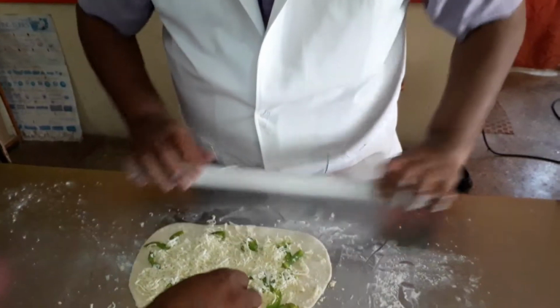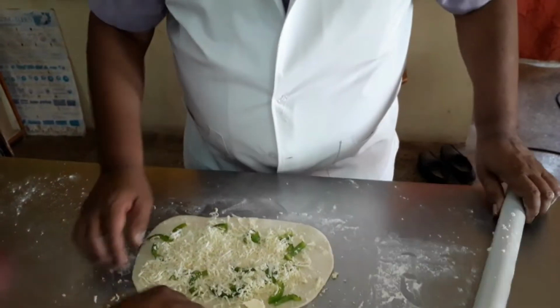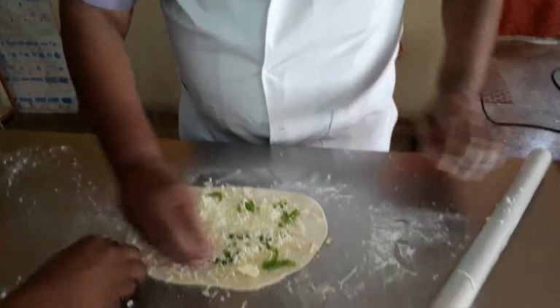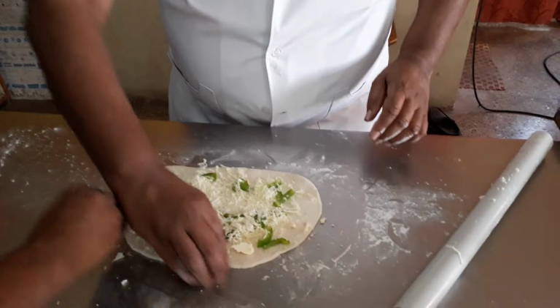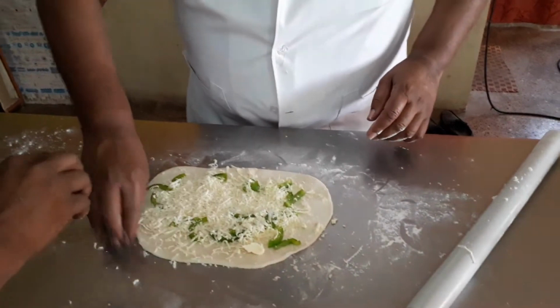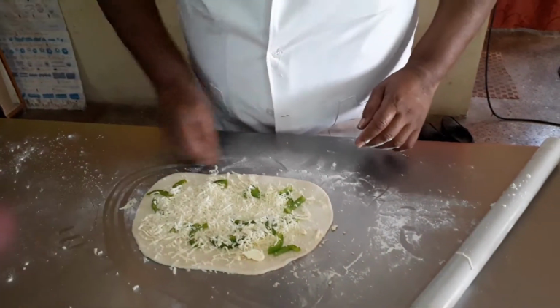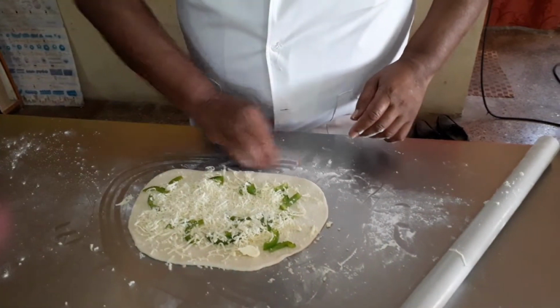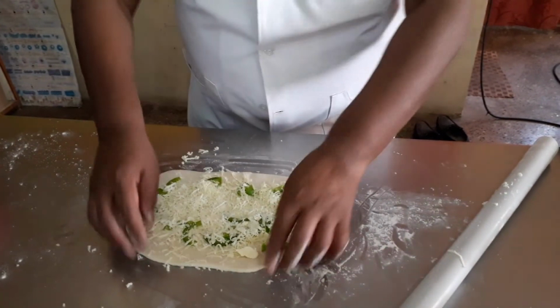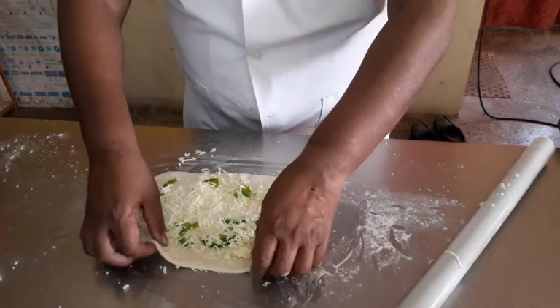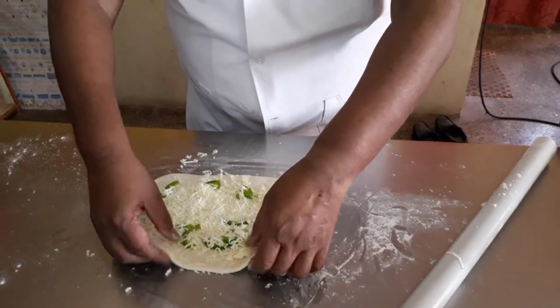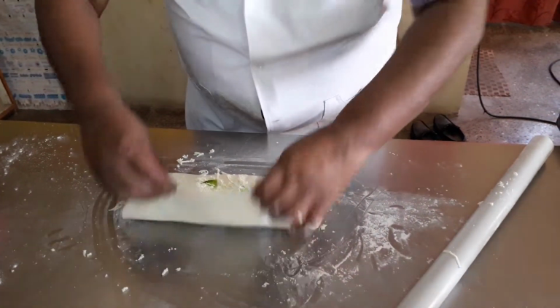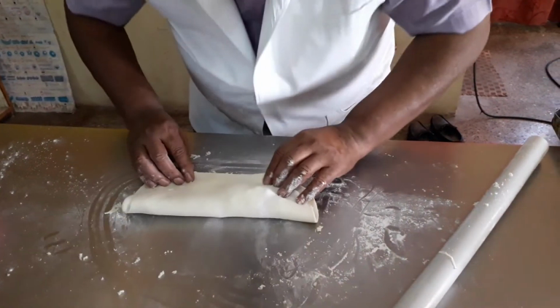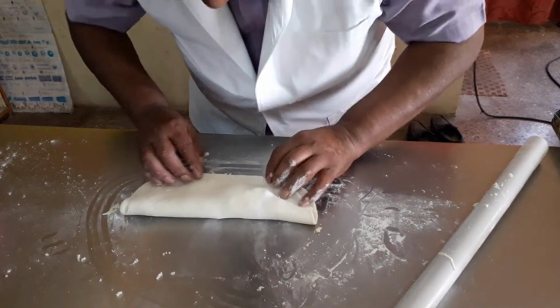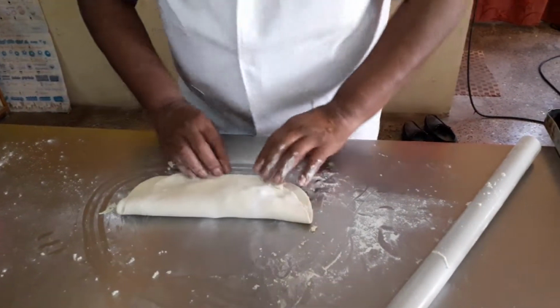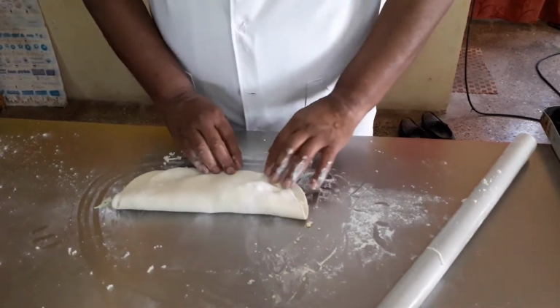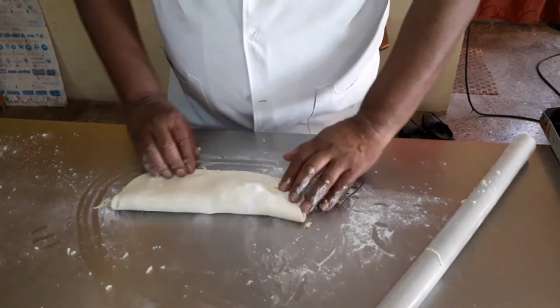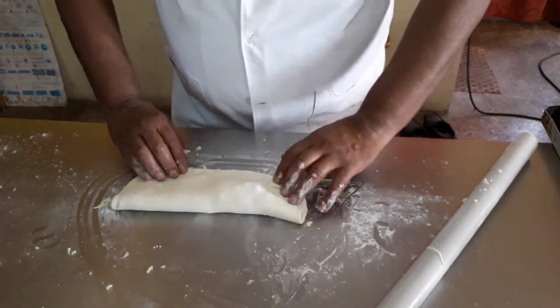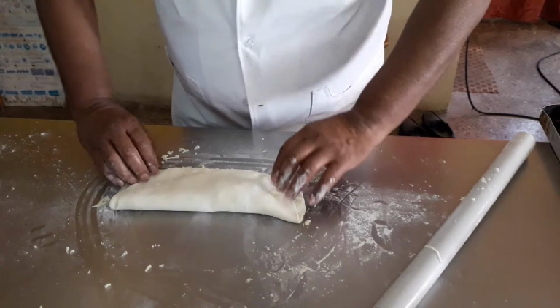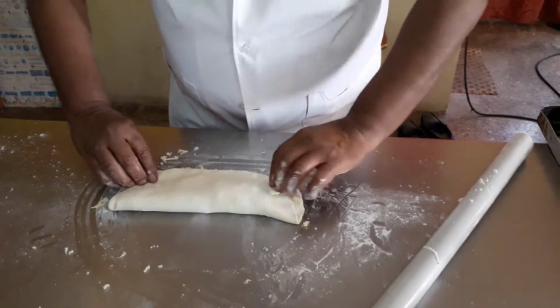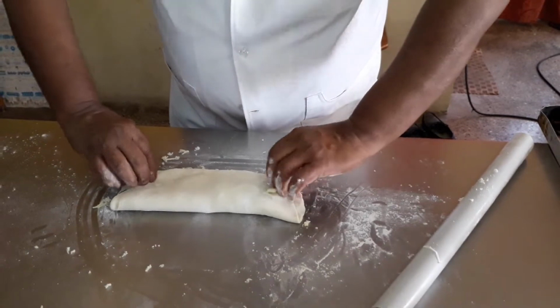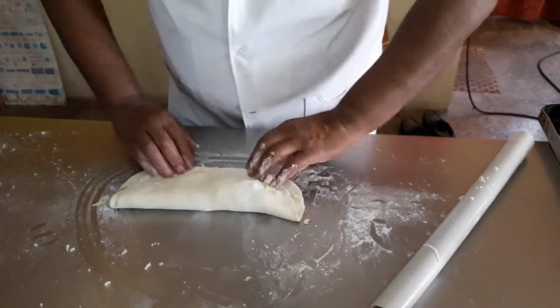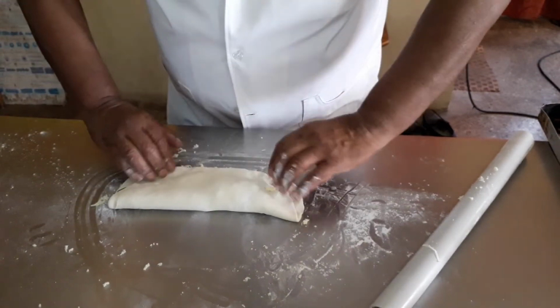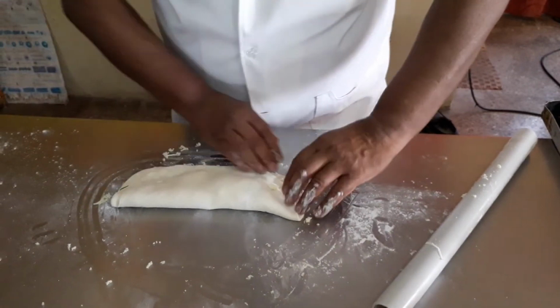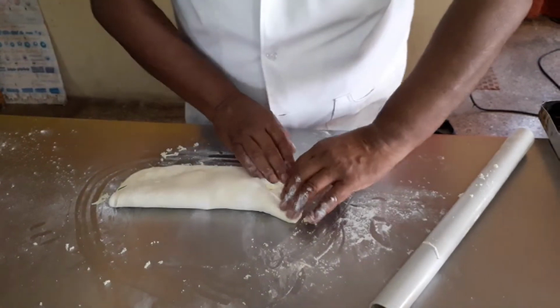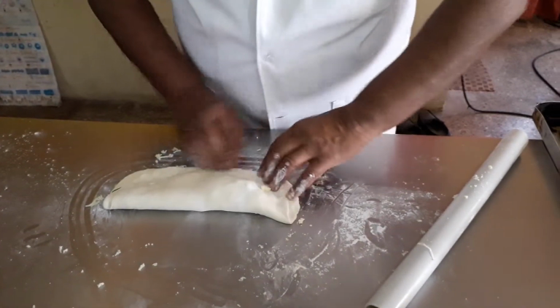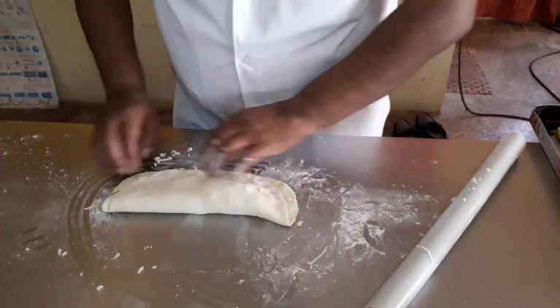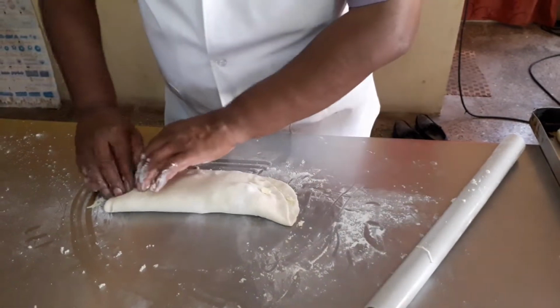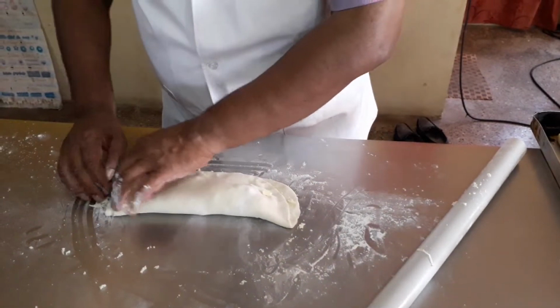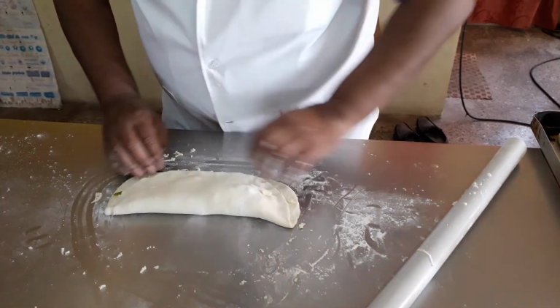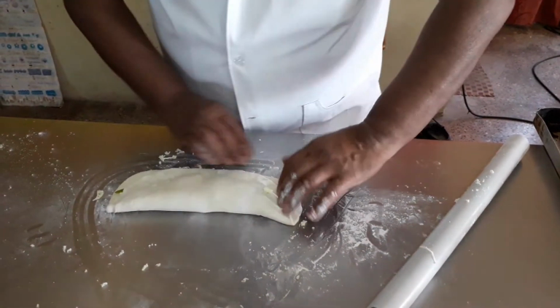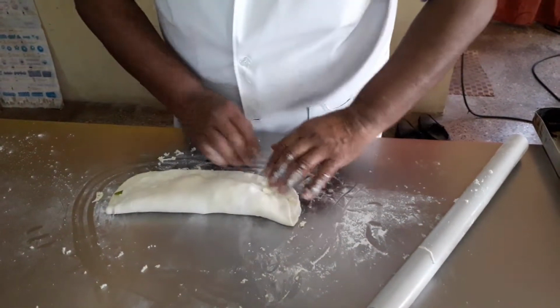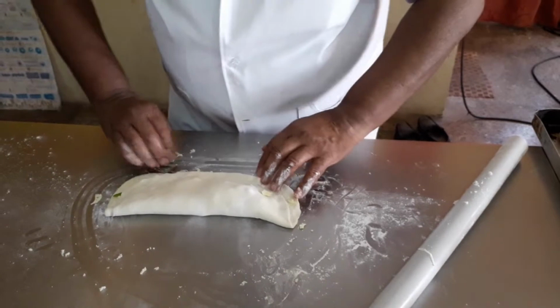I am closing it like this. Now, we are going to make a speciality. This is the calzone.